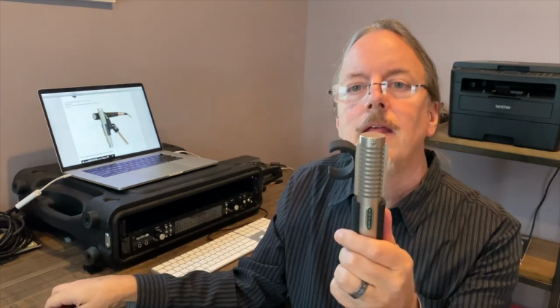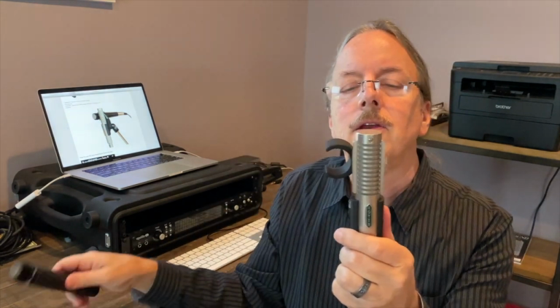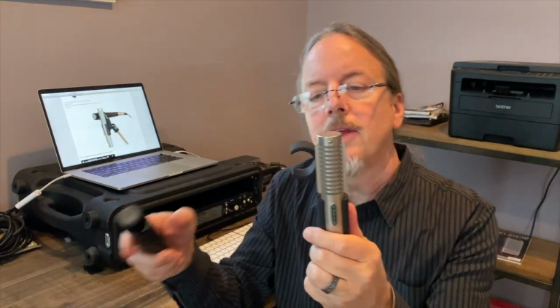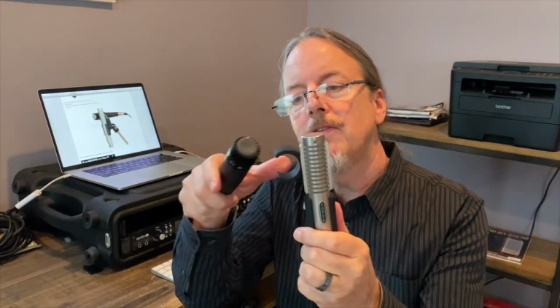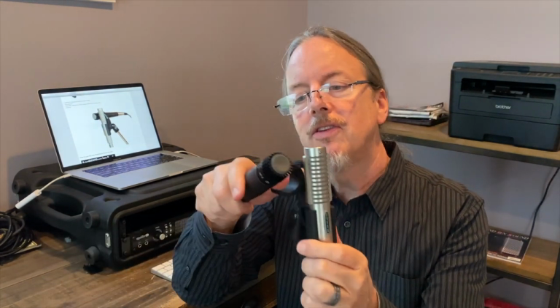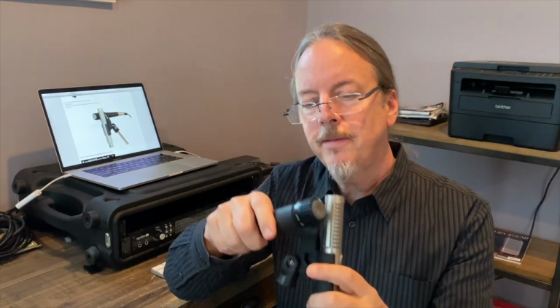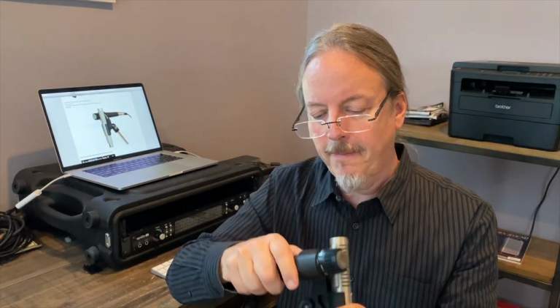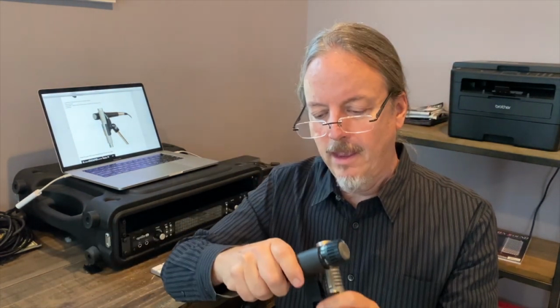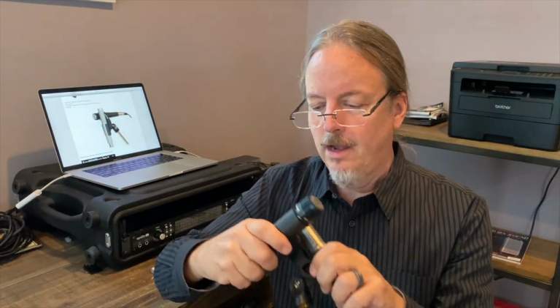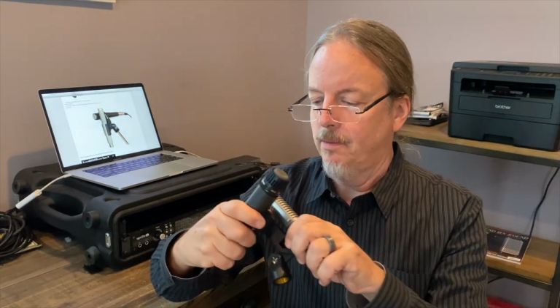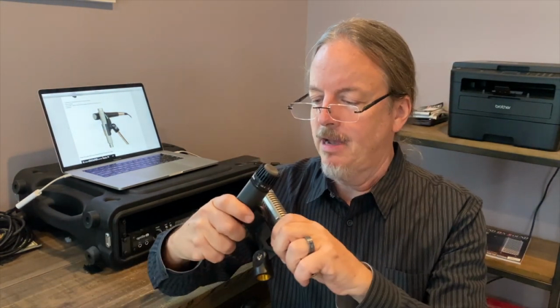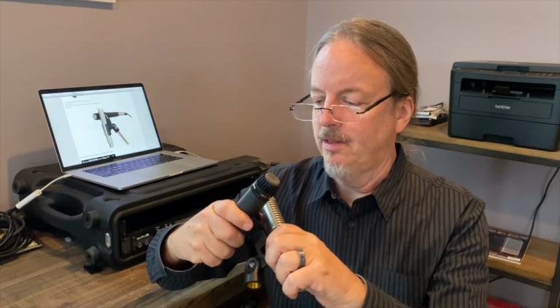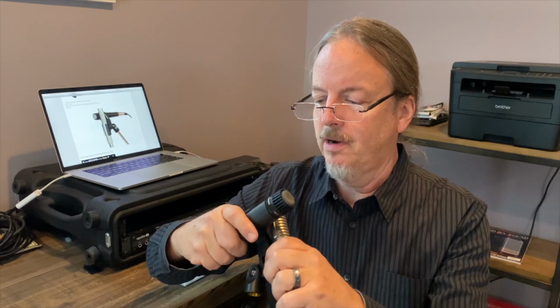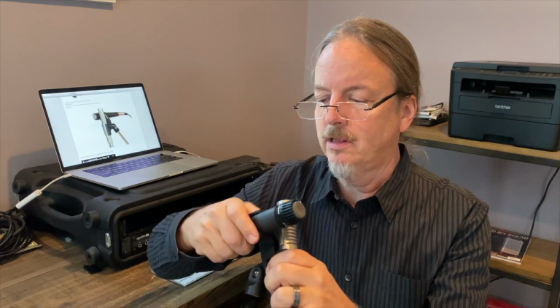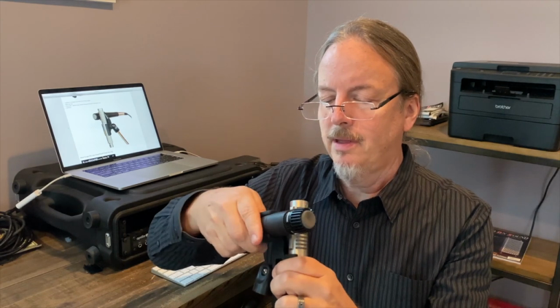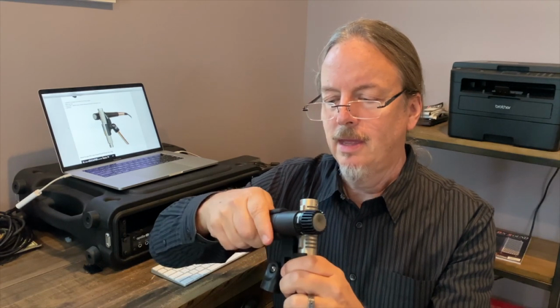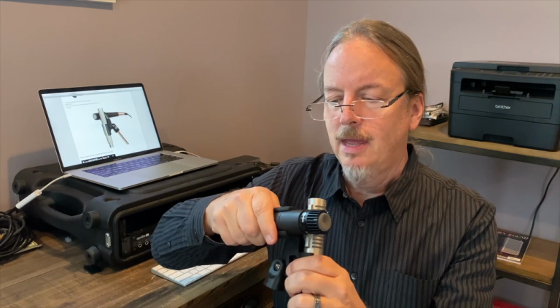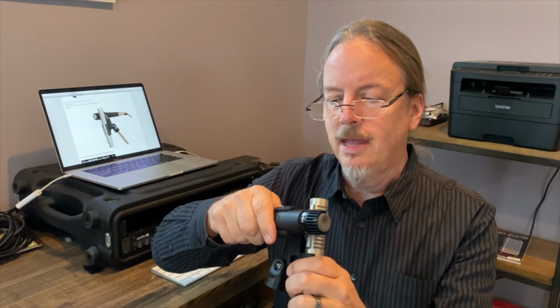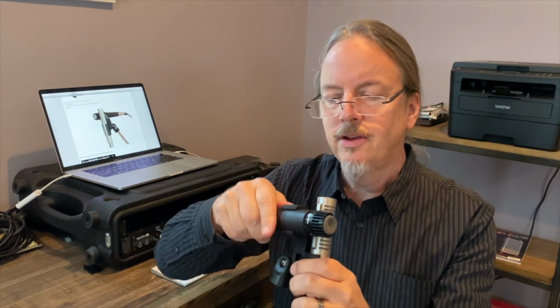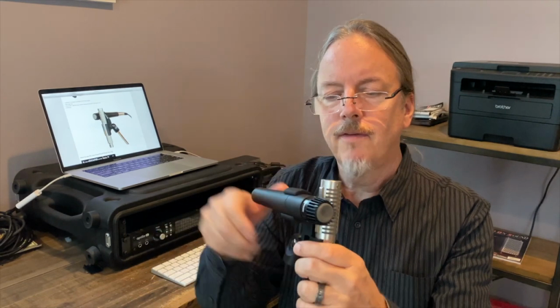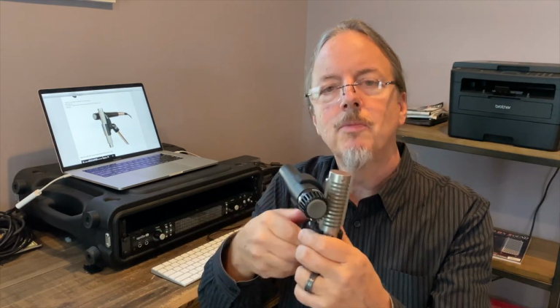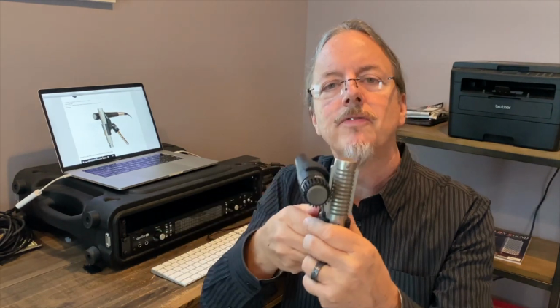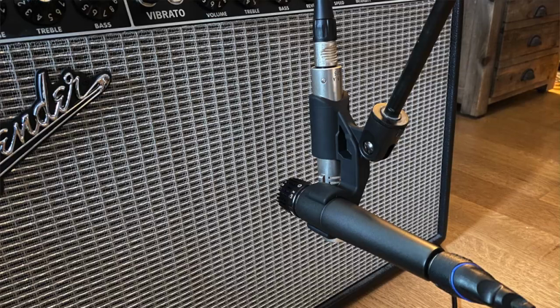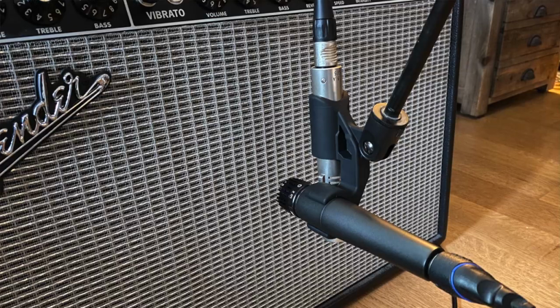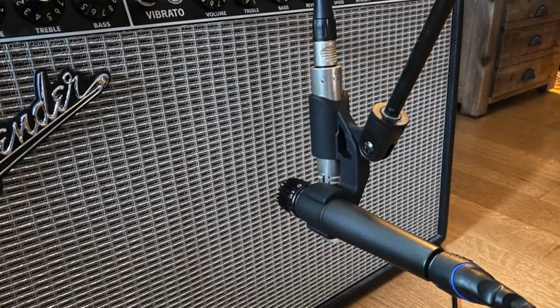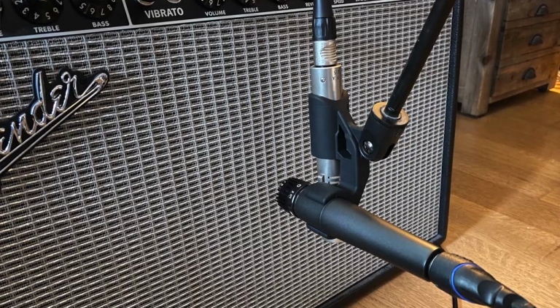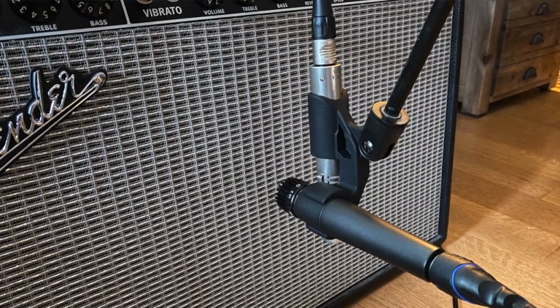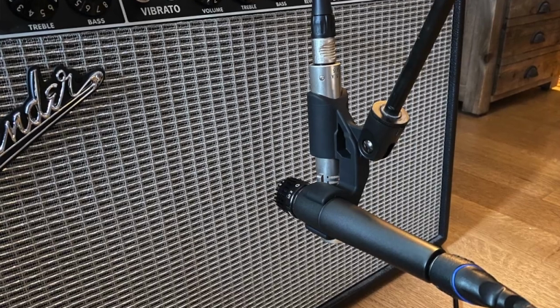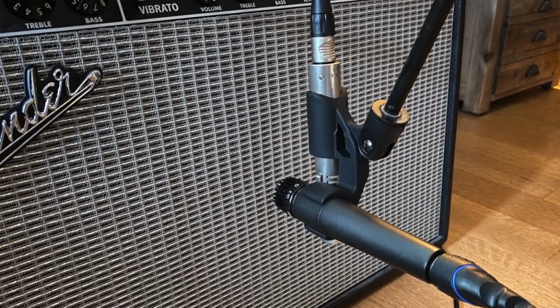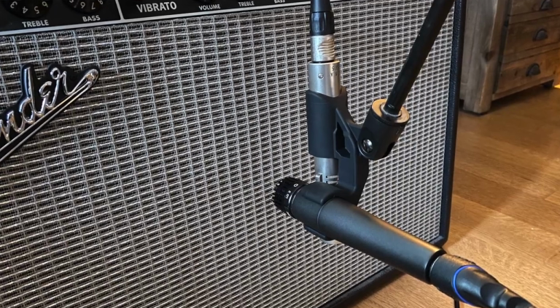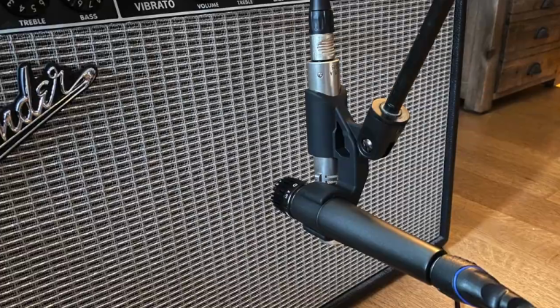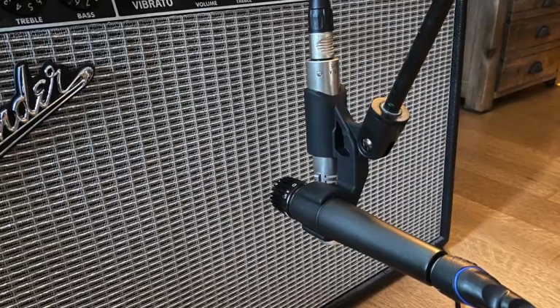Then you're going to take your 57 and pop it into this part of the clip. You'll have the two microphones side by side, which is right where you want them for recording electric guitar.